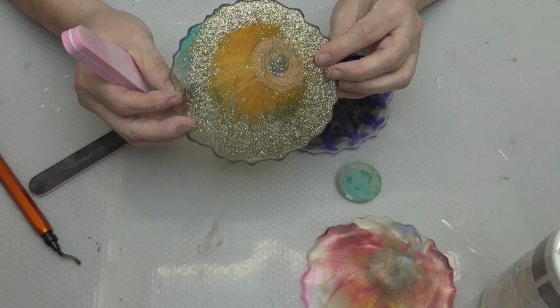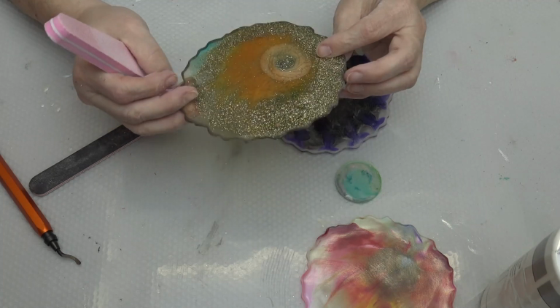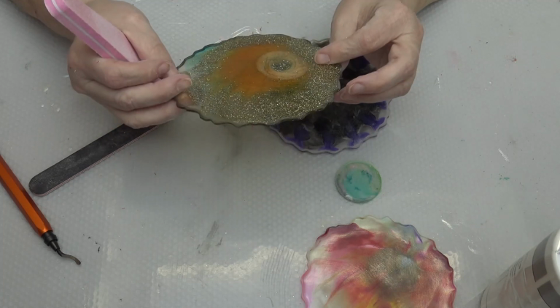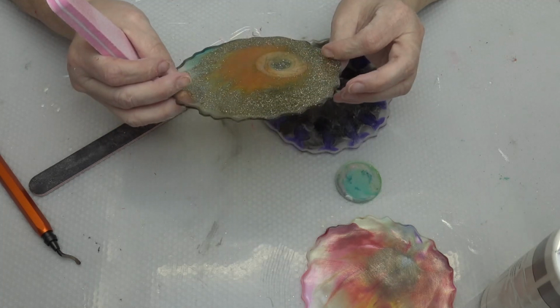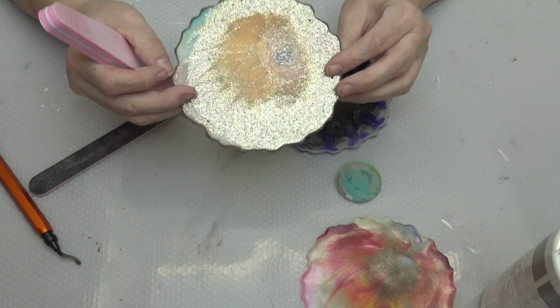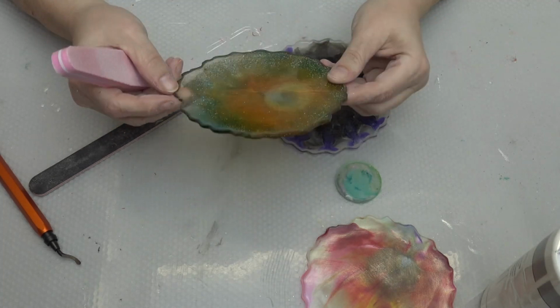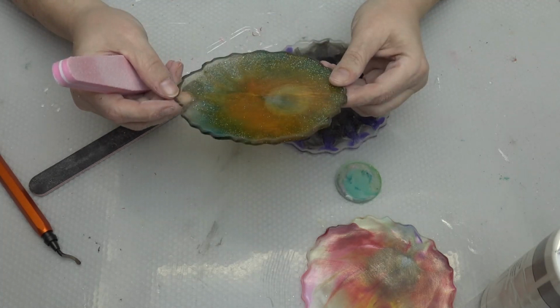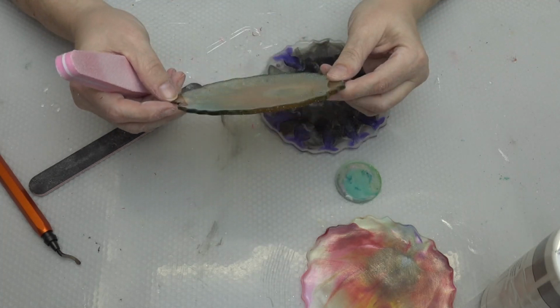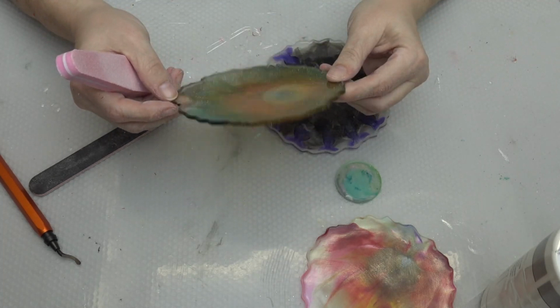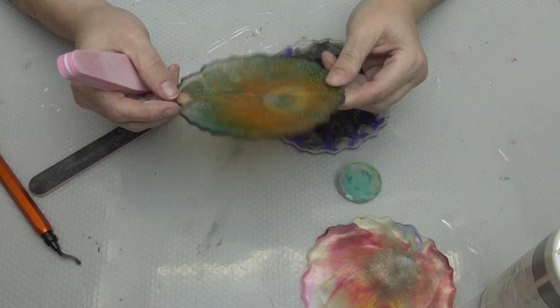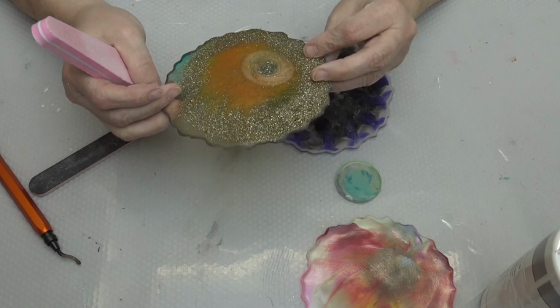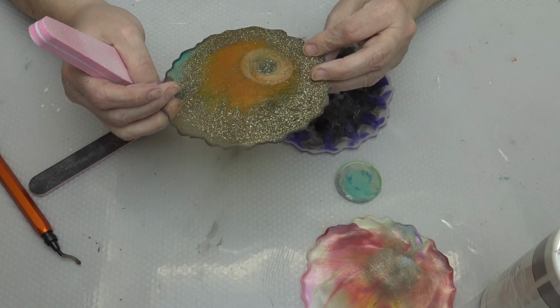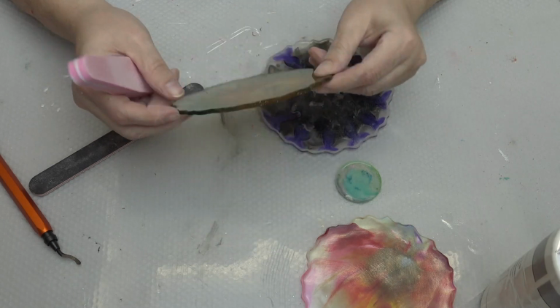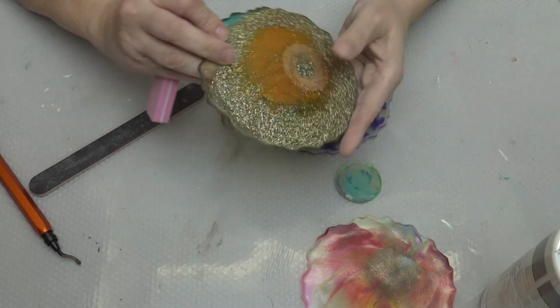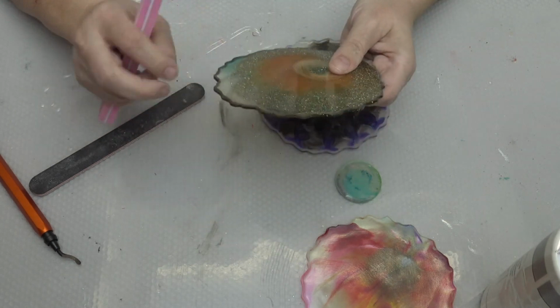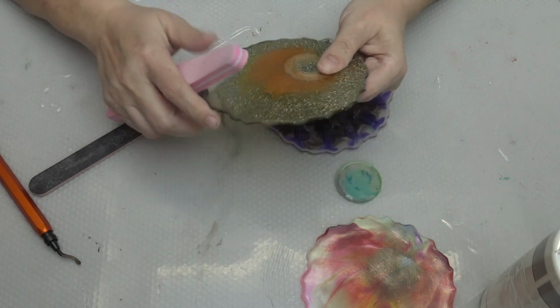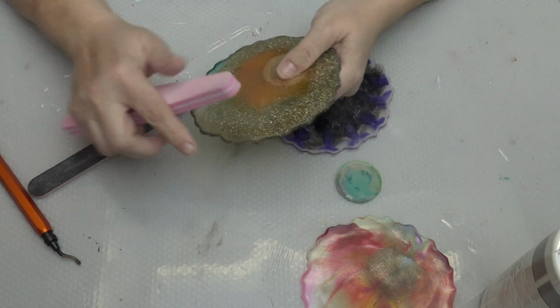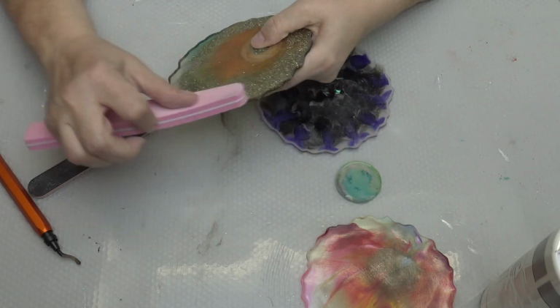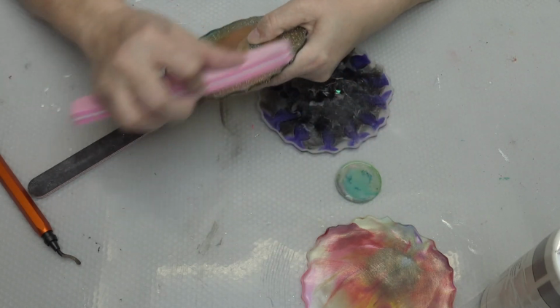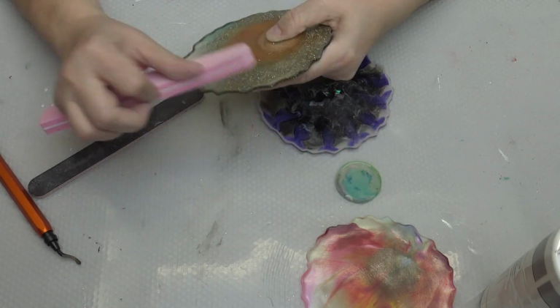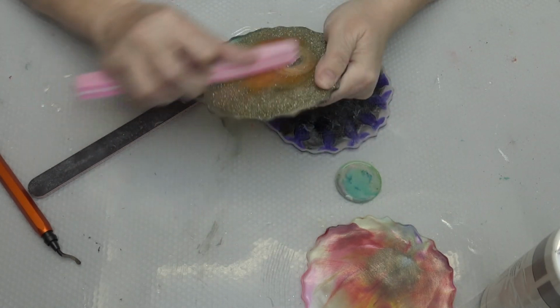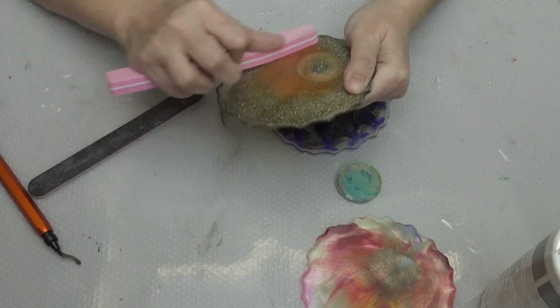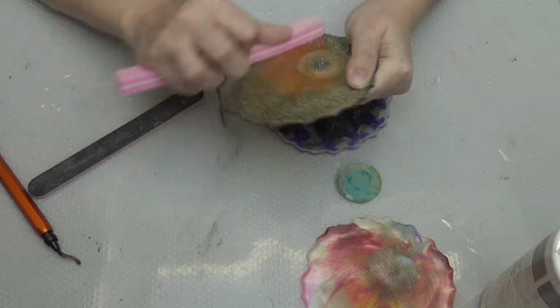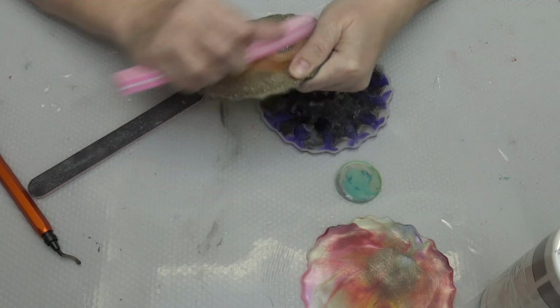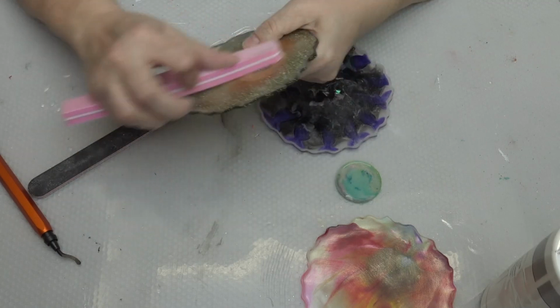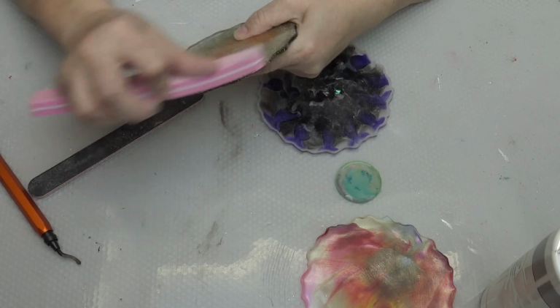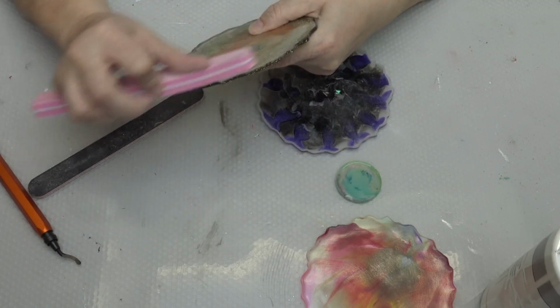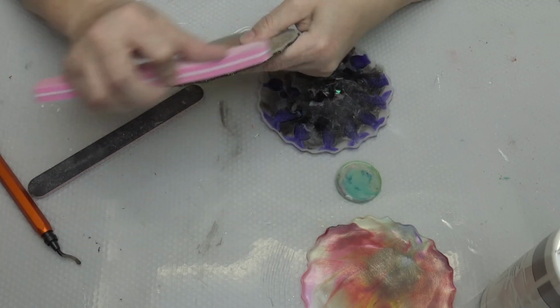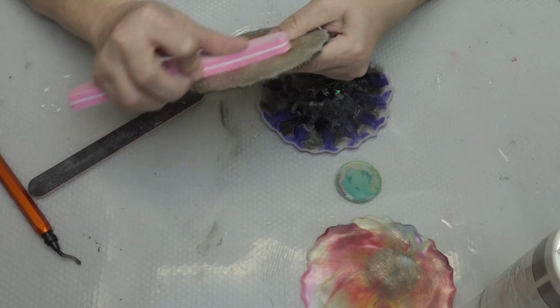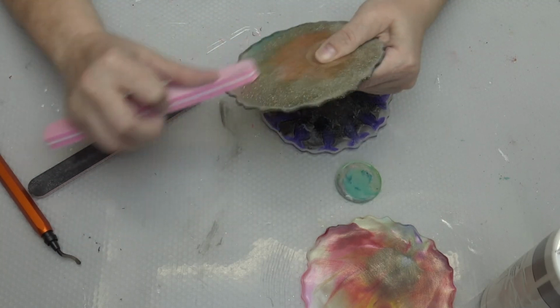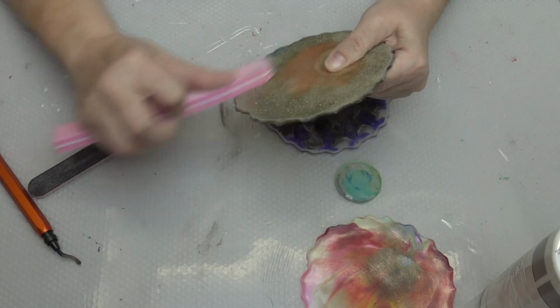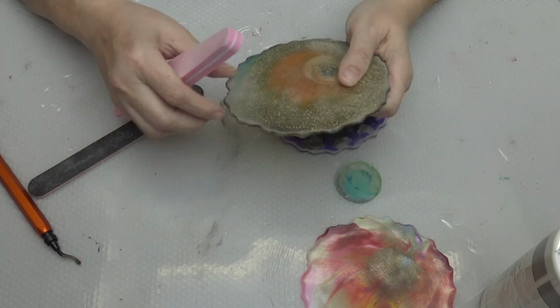And if I sand it, the paint will stick much better to it. I'll put you on a time-lapse and we'll see each other on the other side.